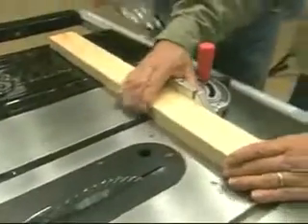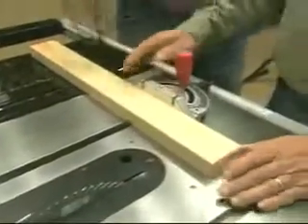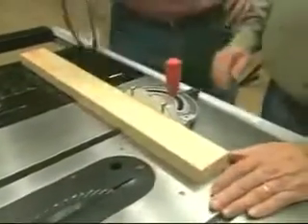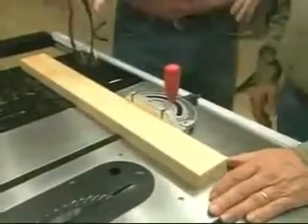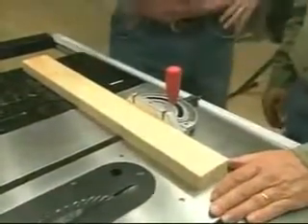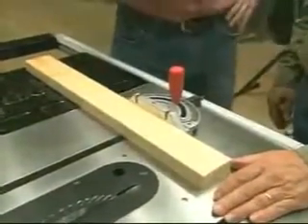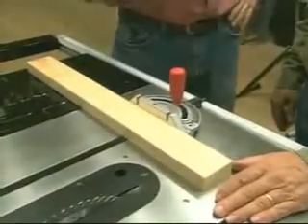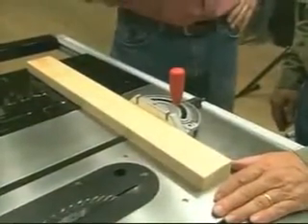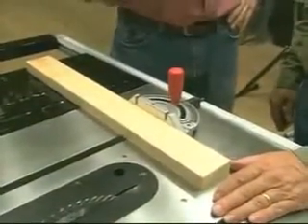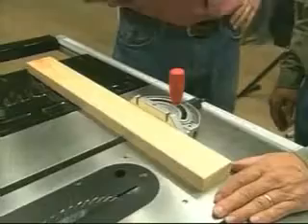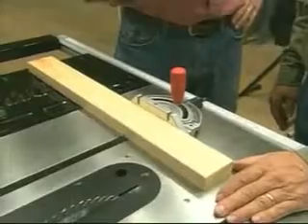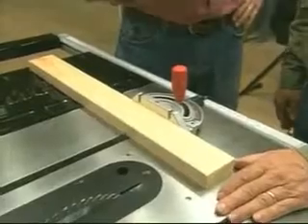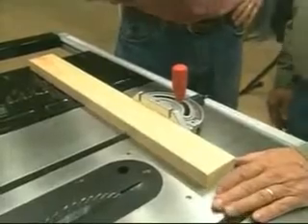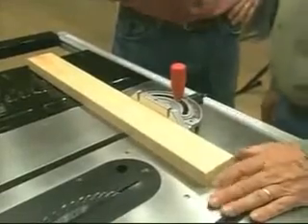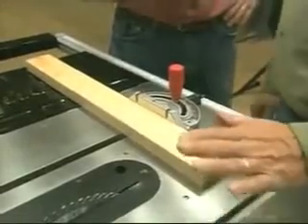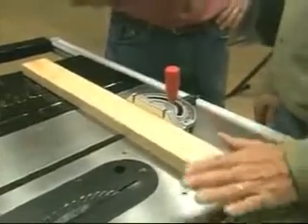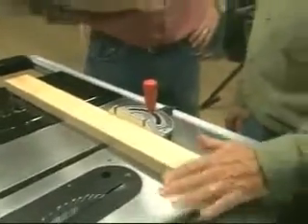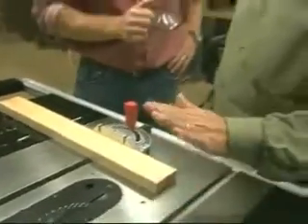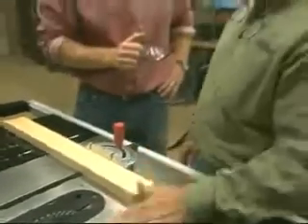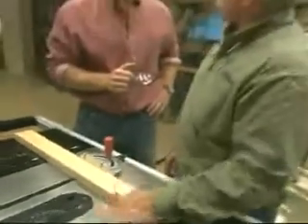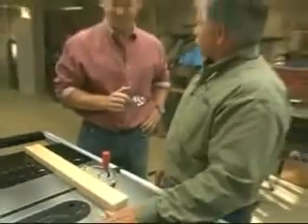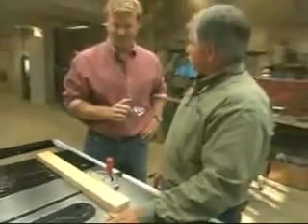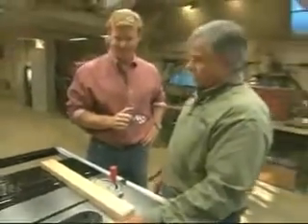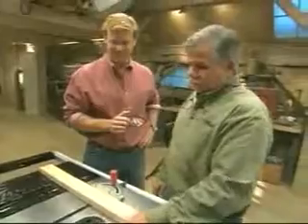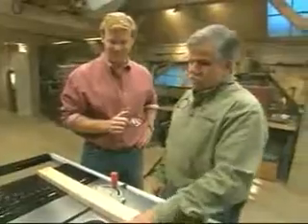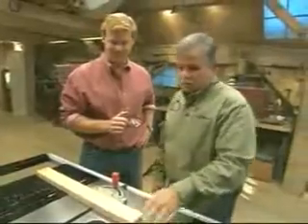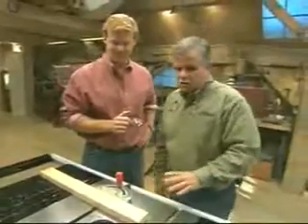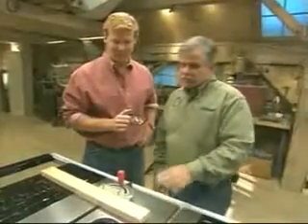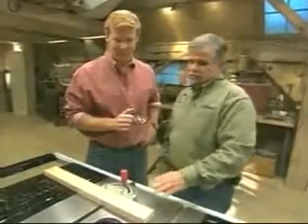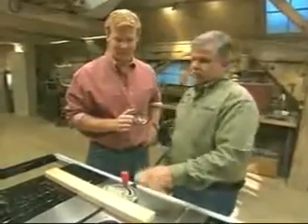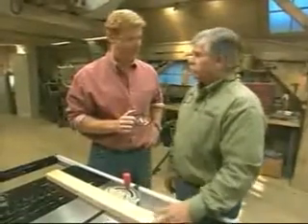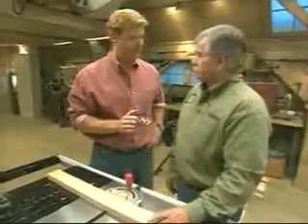These are devices and techniques for safety, but you're also going to show us some new technology, which I'm dying to see. Well, I'm going to show you a technology that is unique to this saw. This saw will sense if my finger is in the way.